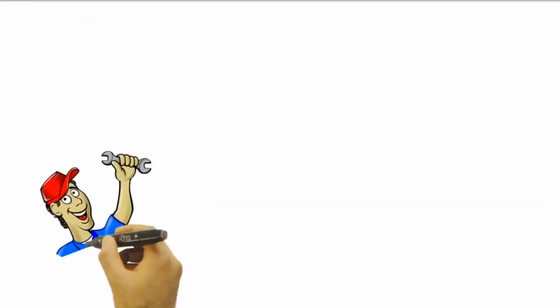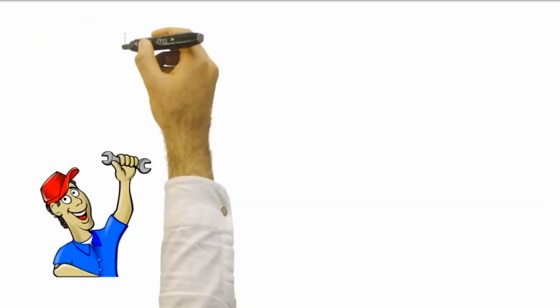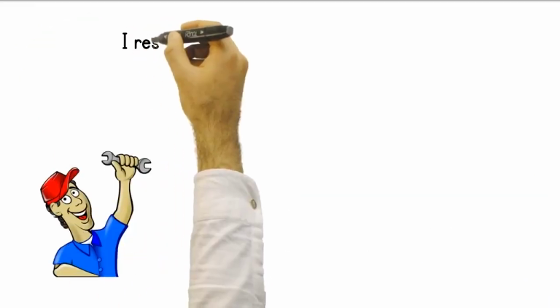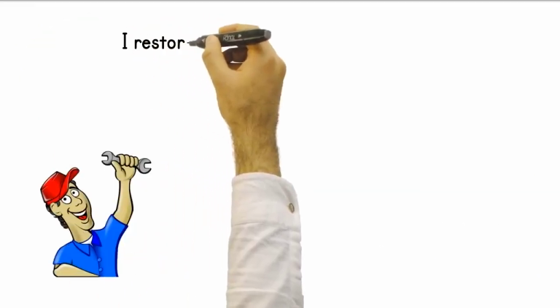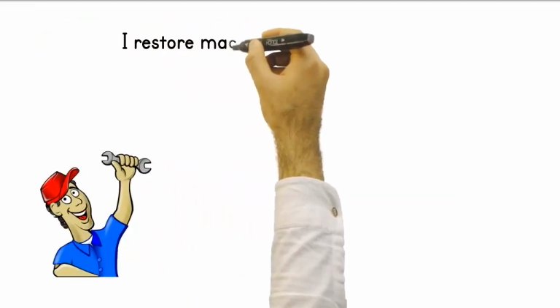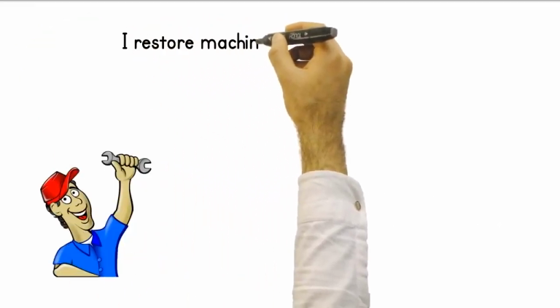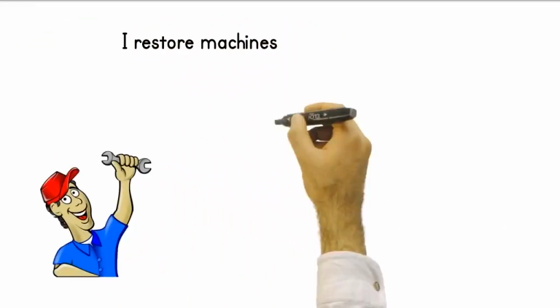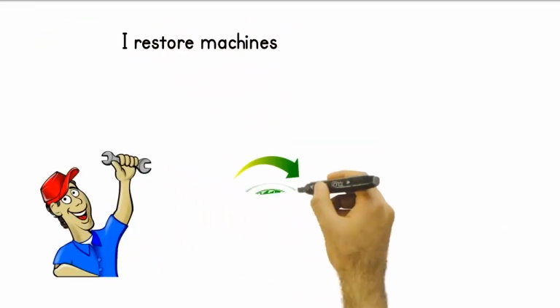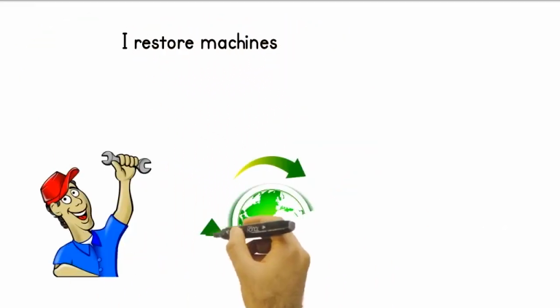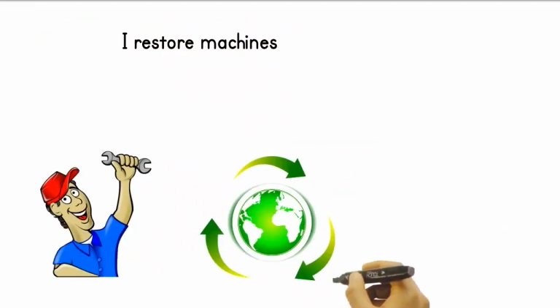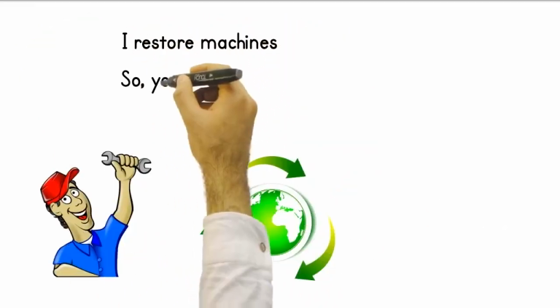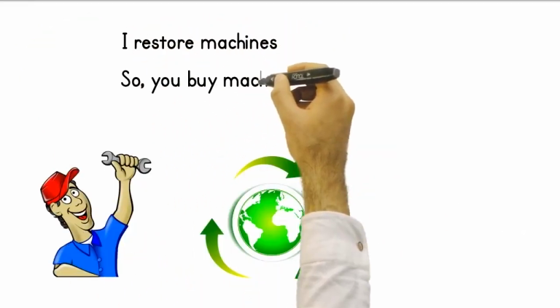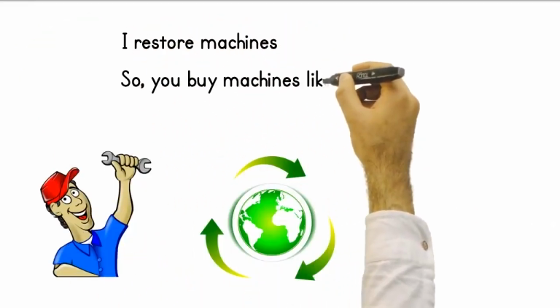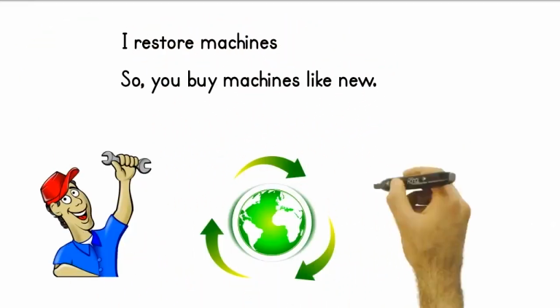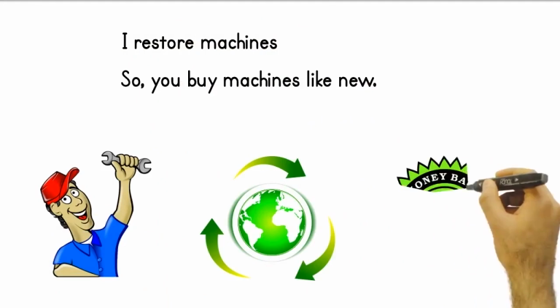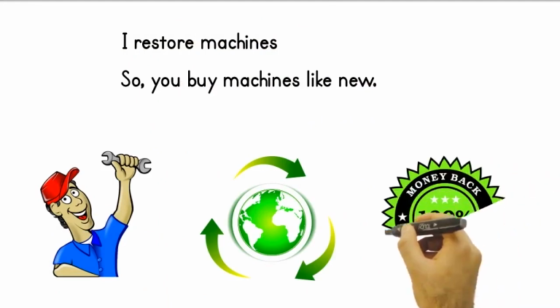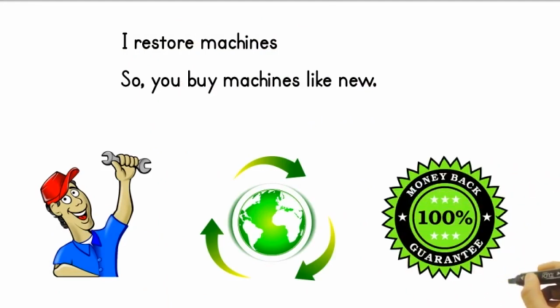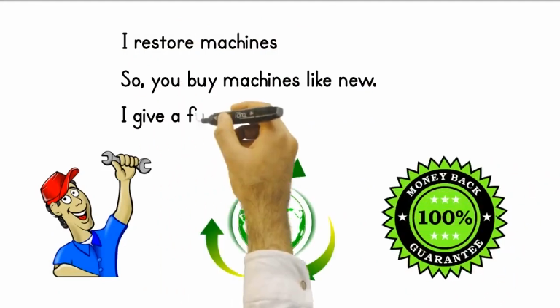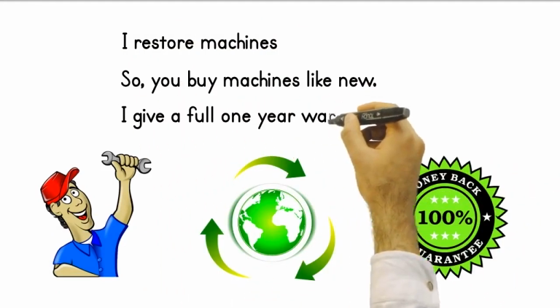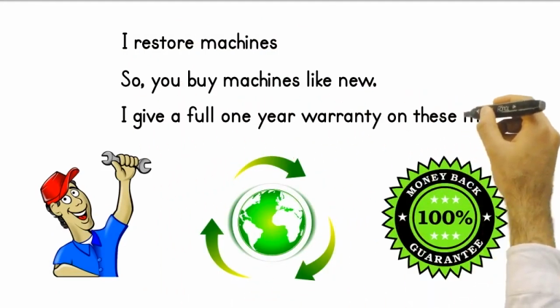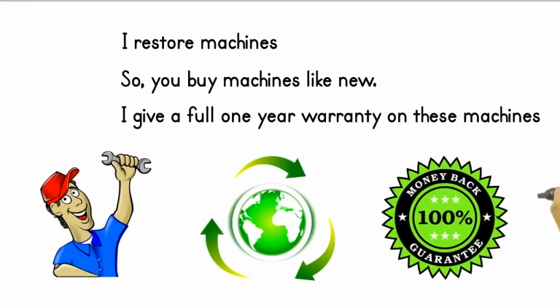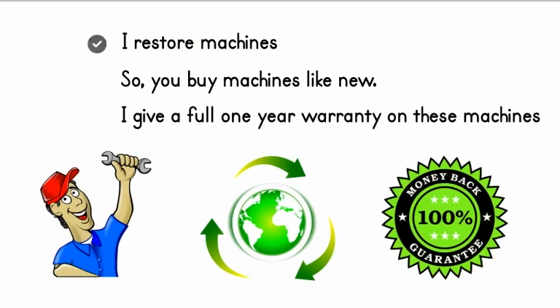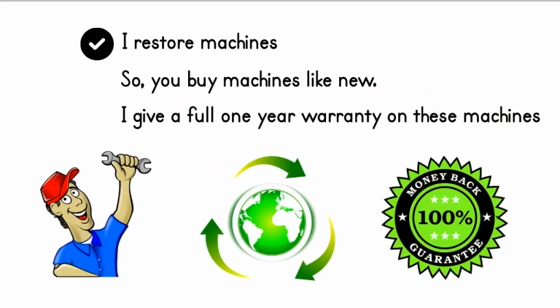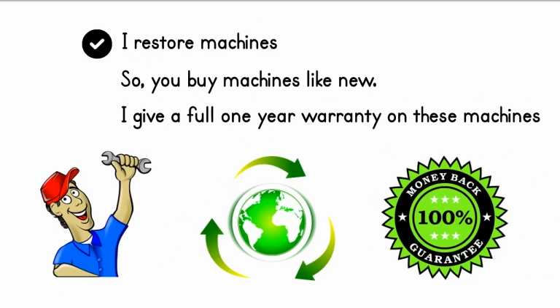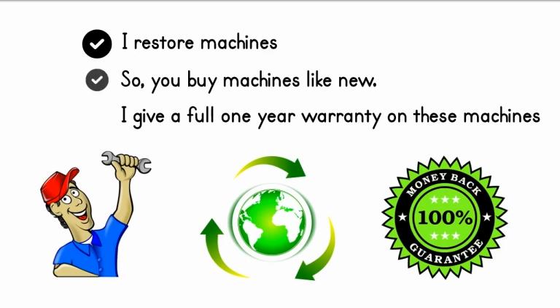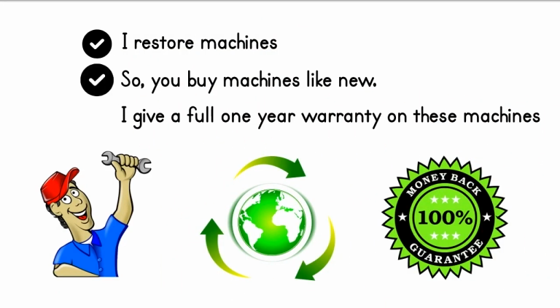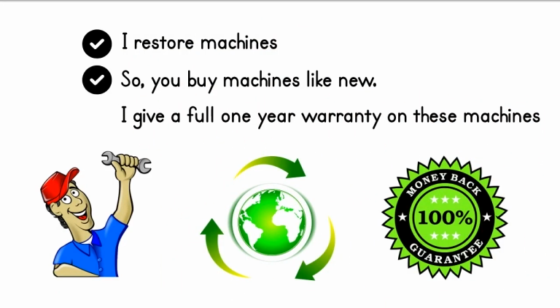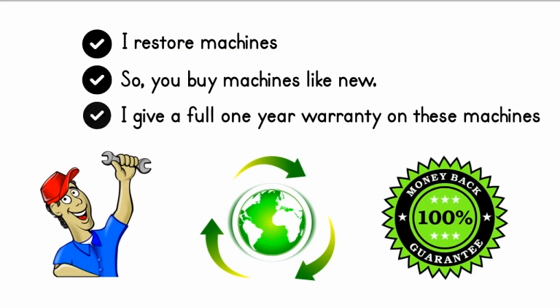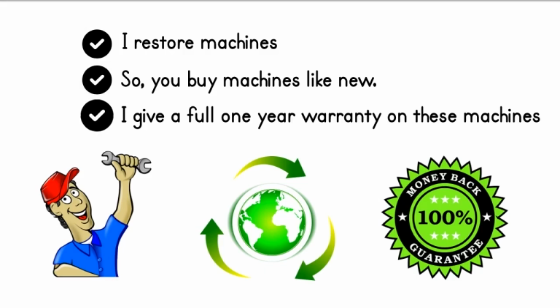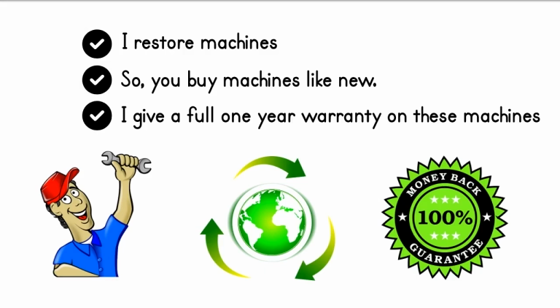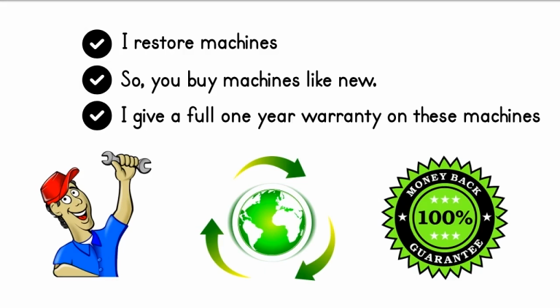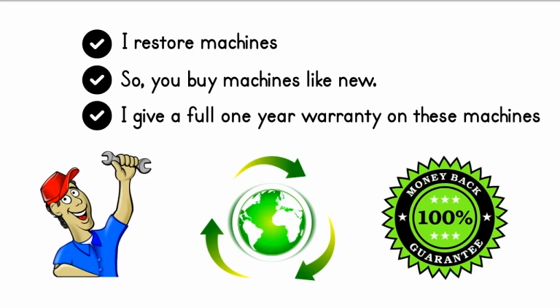Of course, if you want, I restore the cranes I found in the Turkey market for you — so you buy machines like new. I give a full one-year warranty on these machines that I restore.